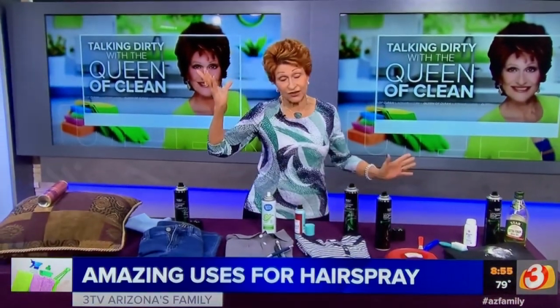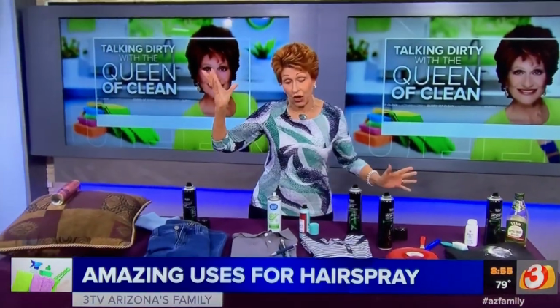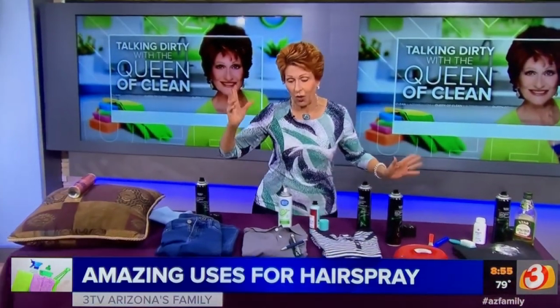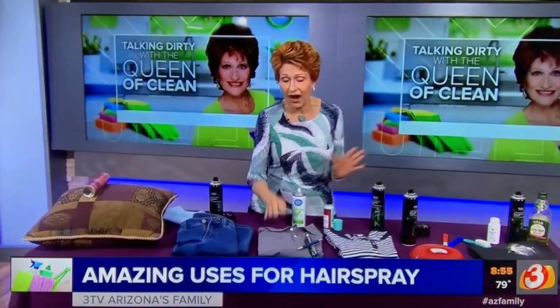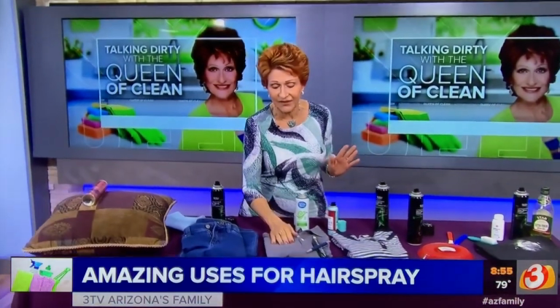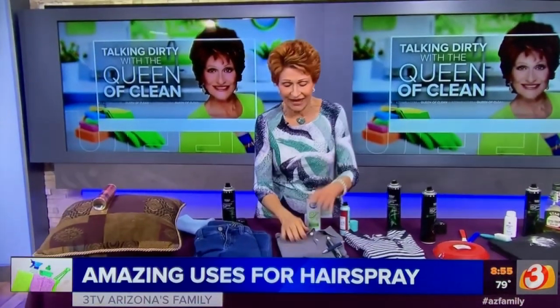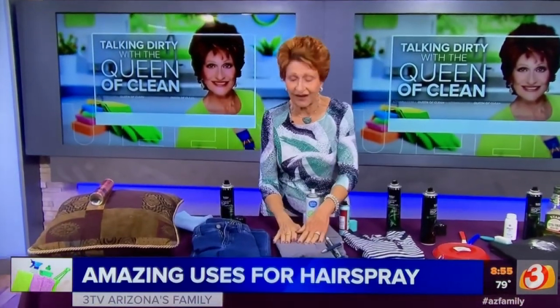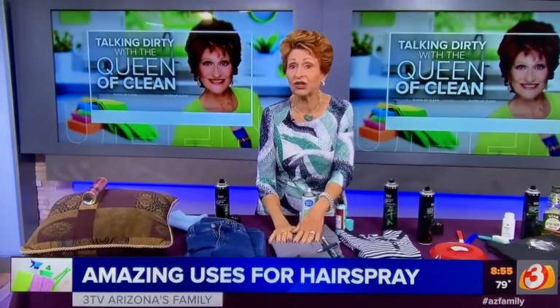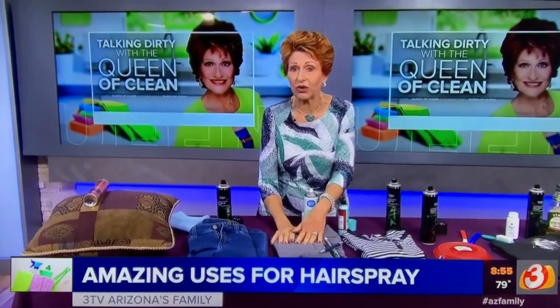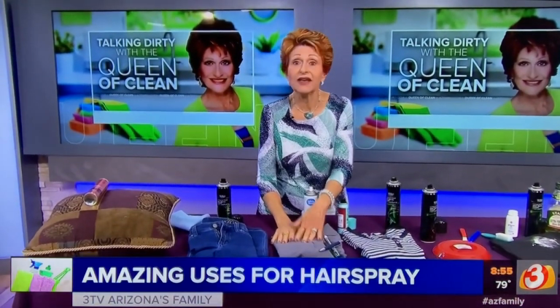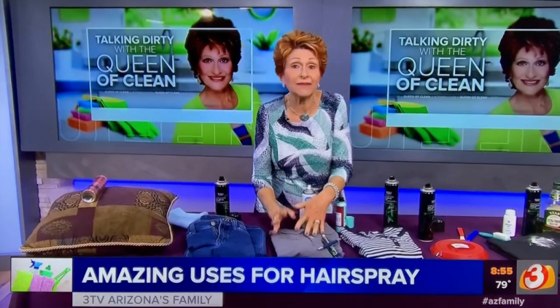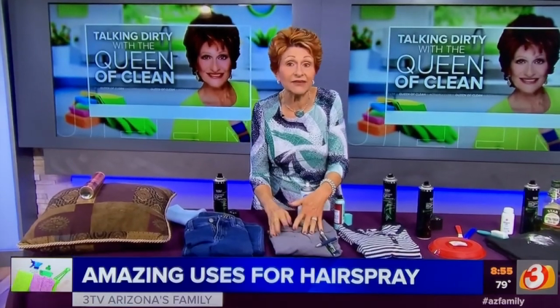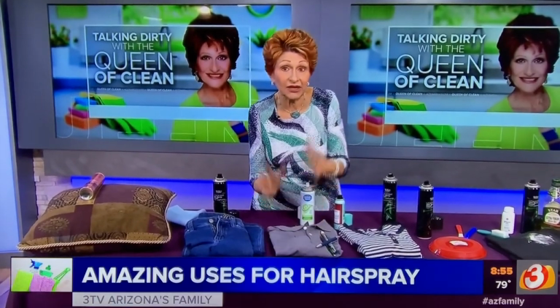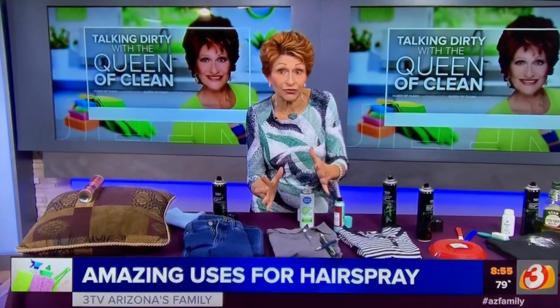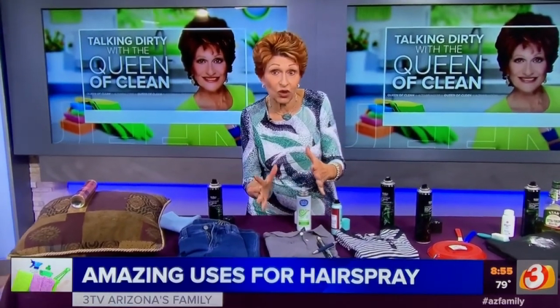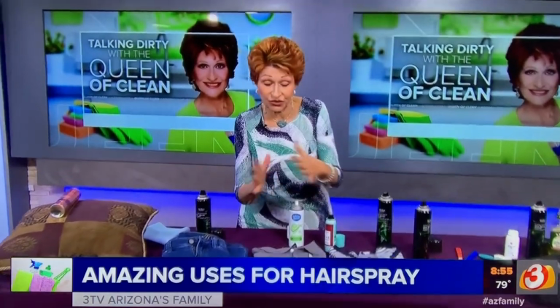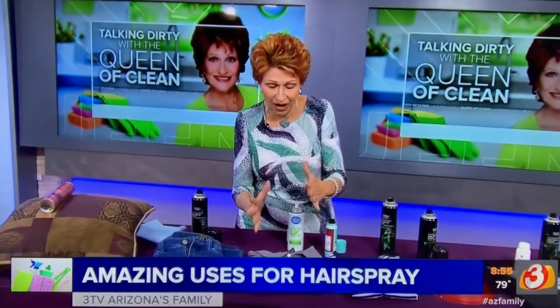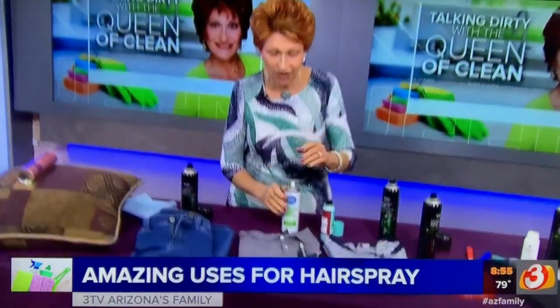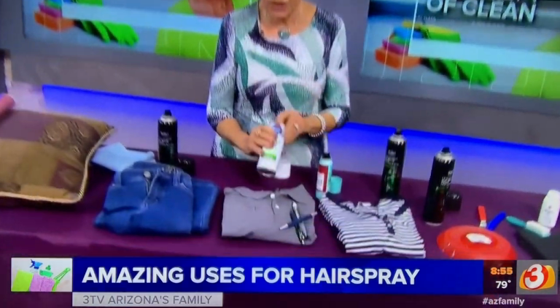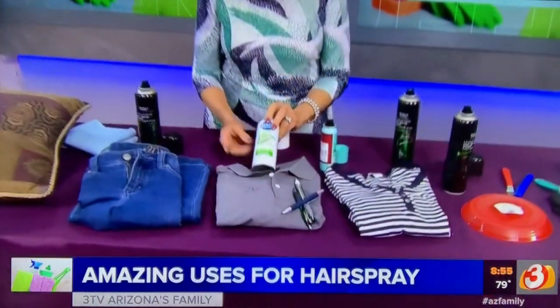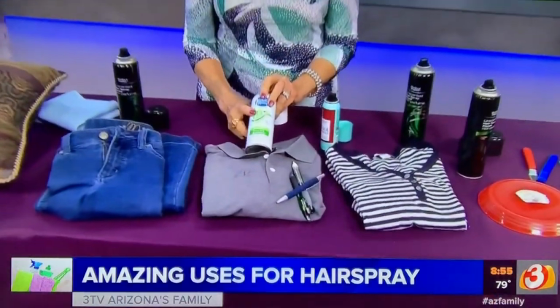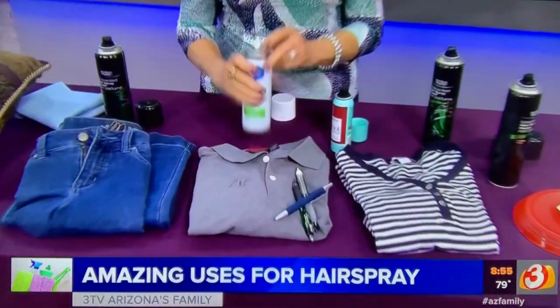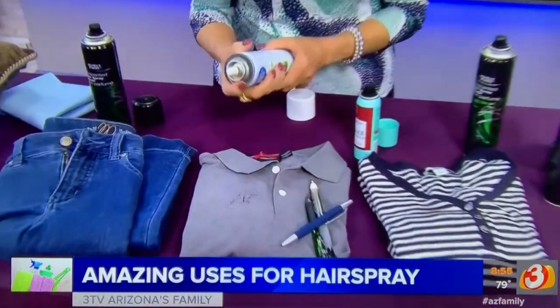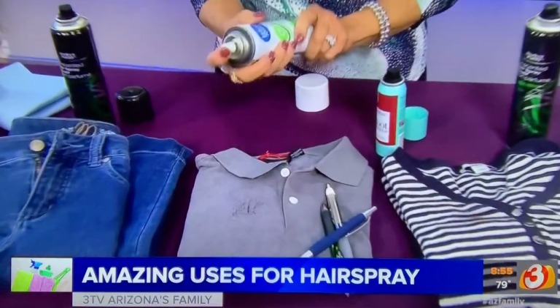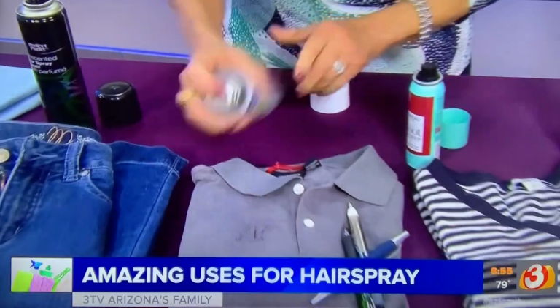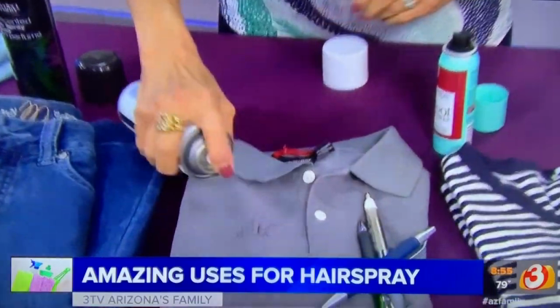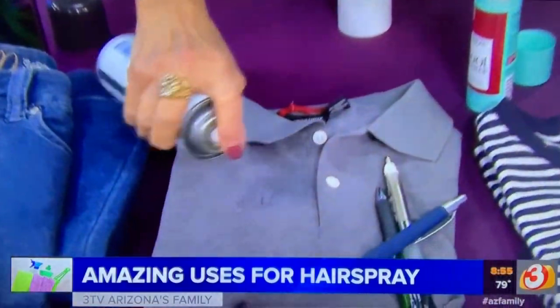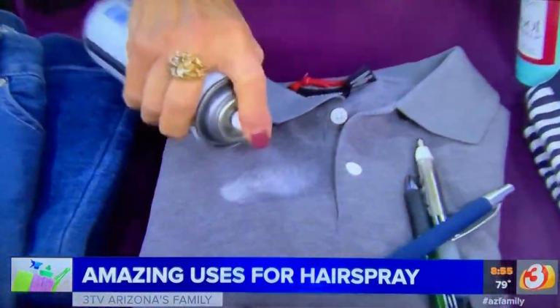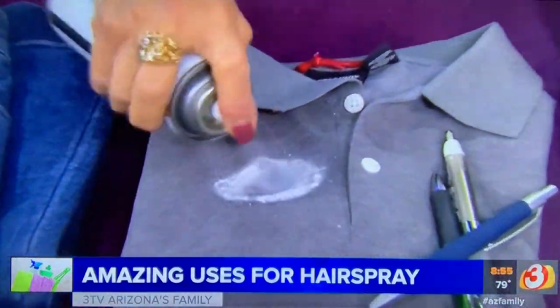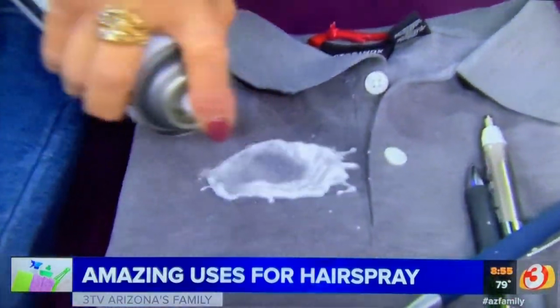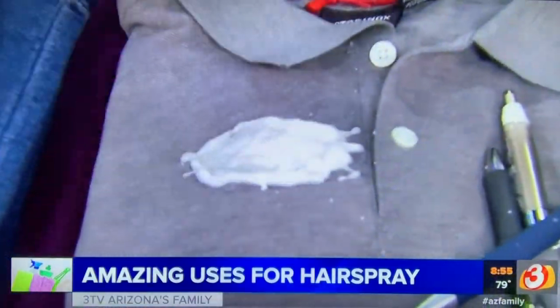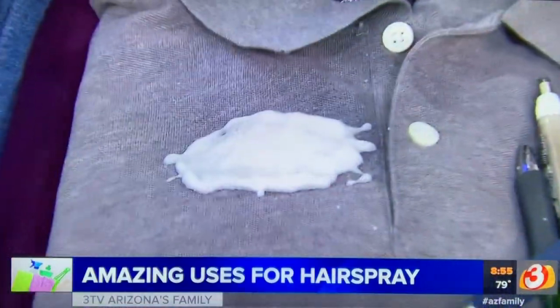Now if you have ink on clothes — maybe a pen went through the washer or the dryer — hairspray can be your friend. Take the hairspray and spray a really heavy coat on the stain.